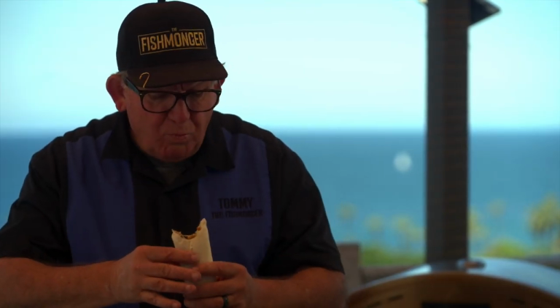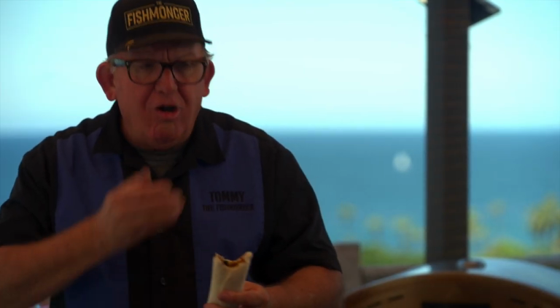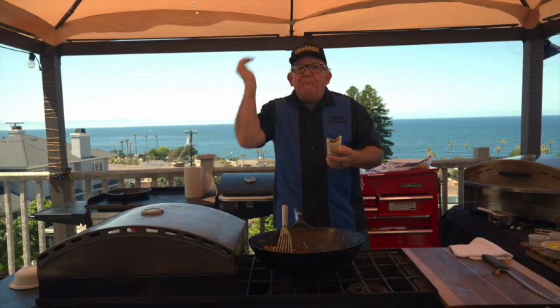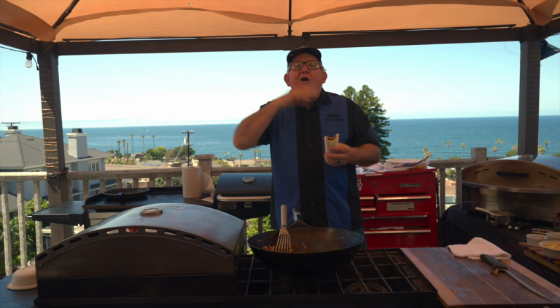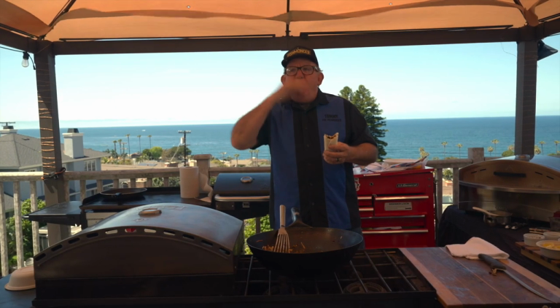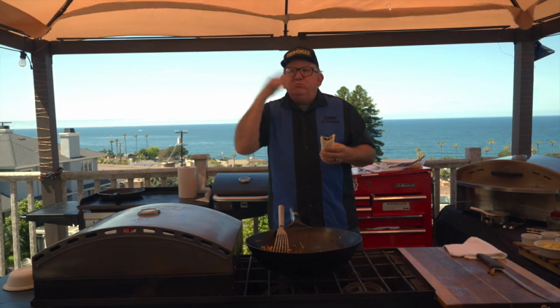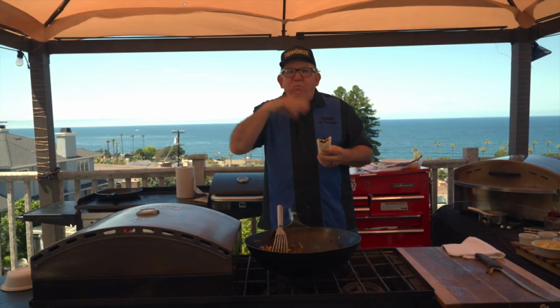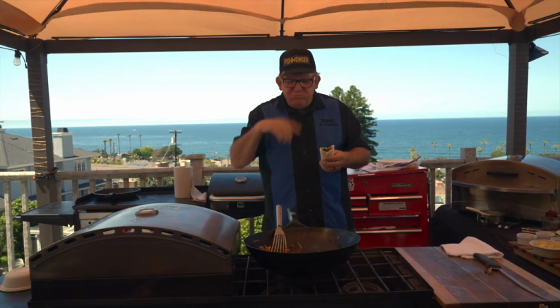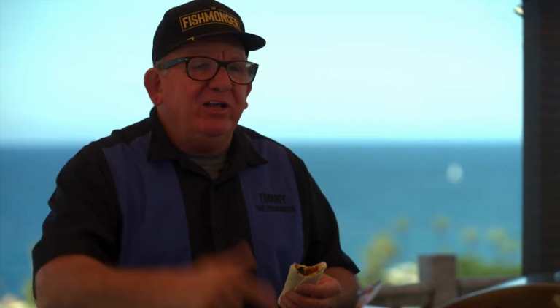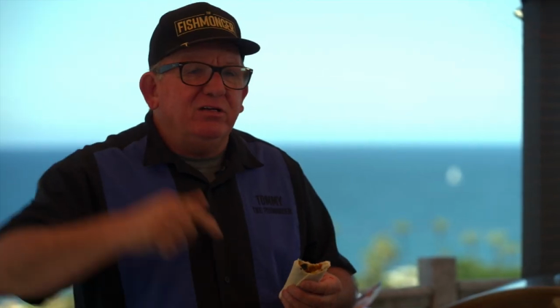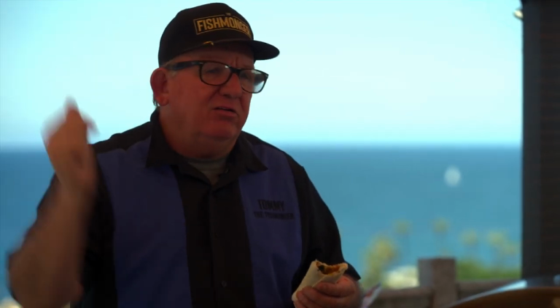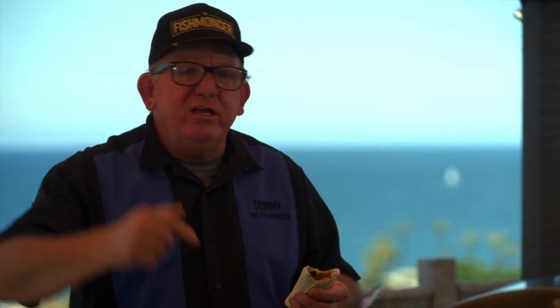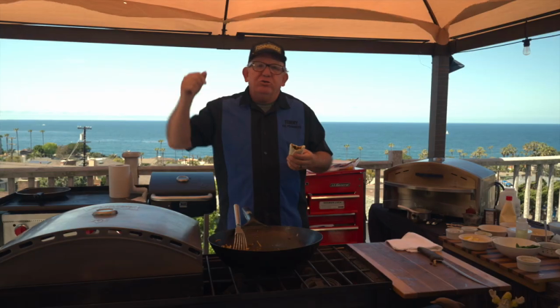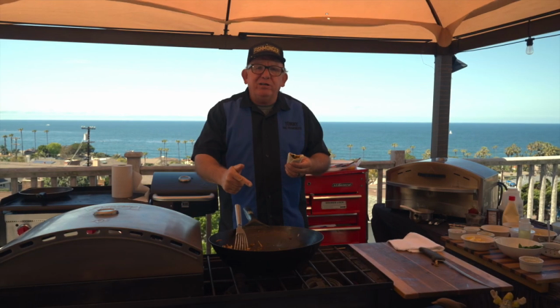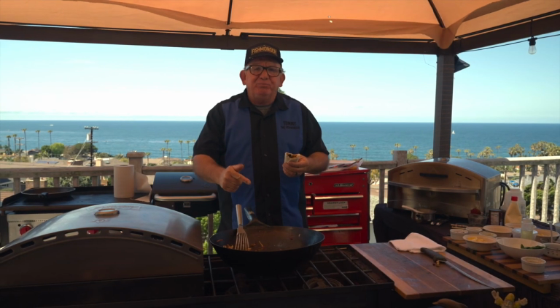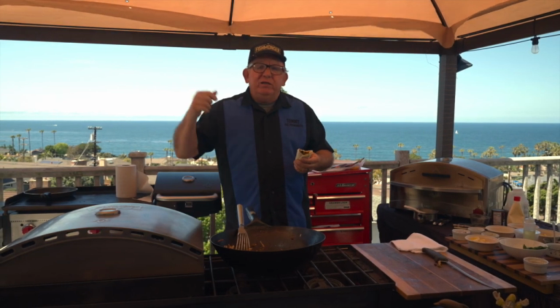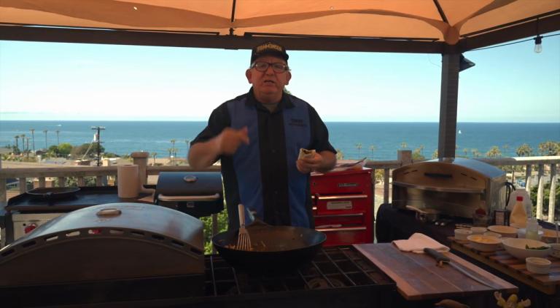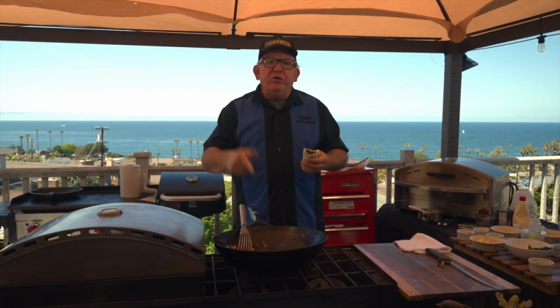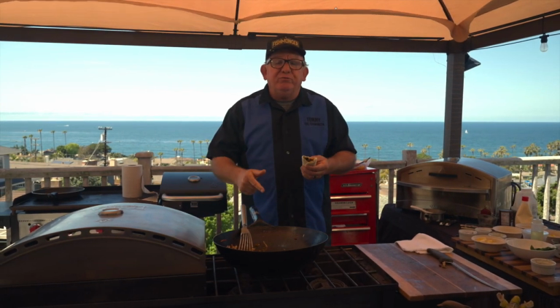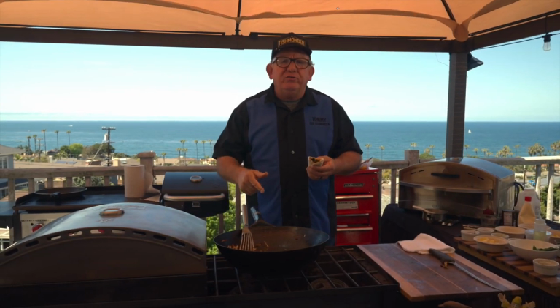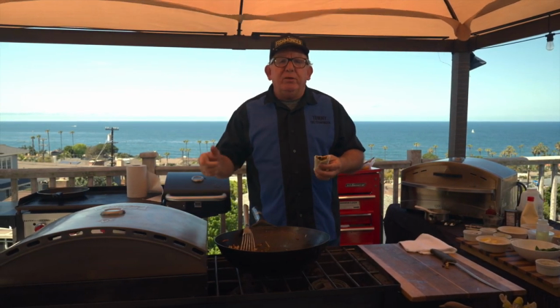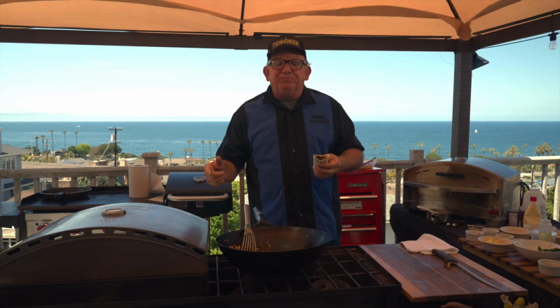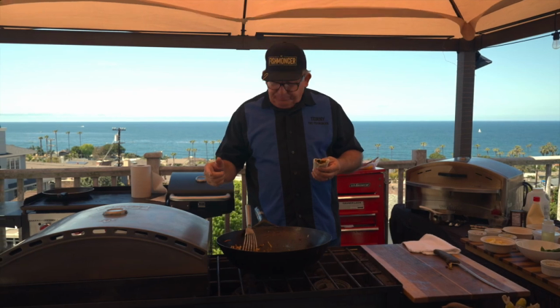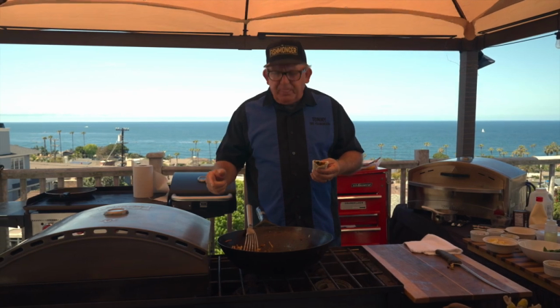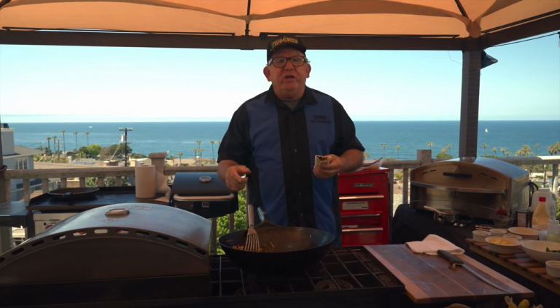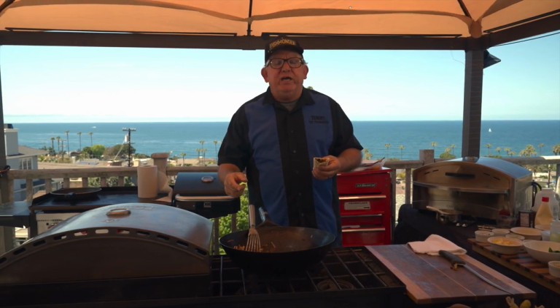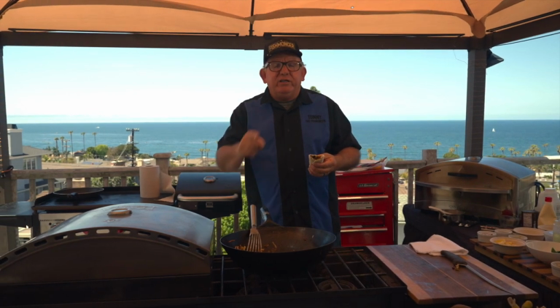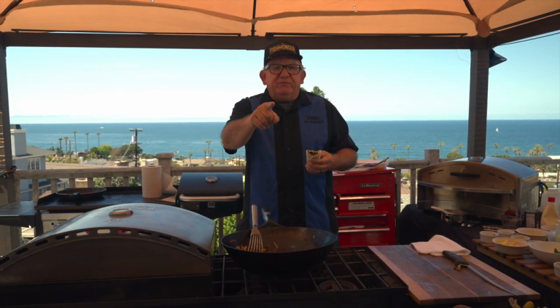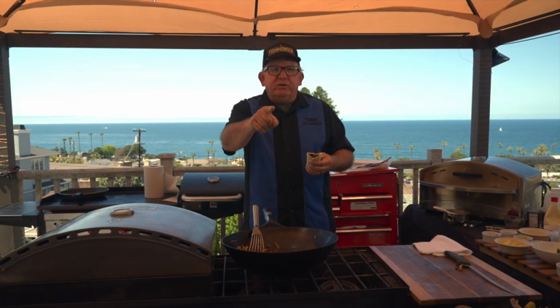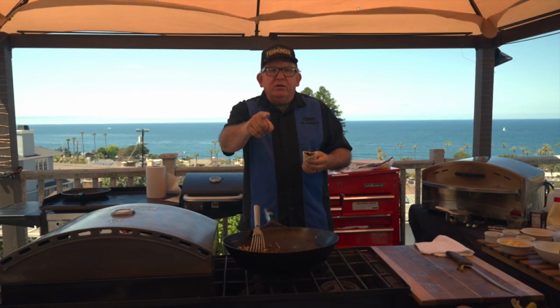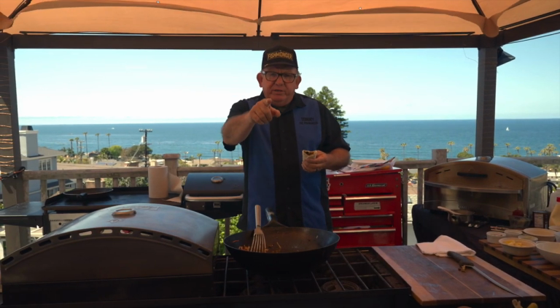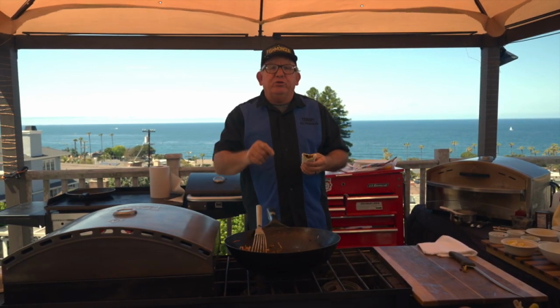Oh yeah, that's hot. Catch it, clean it, cook it, eat it — share it with friends, and remember every chance you get, take a kid fishing. Somebody took you.